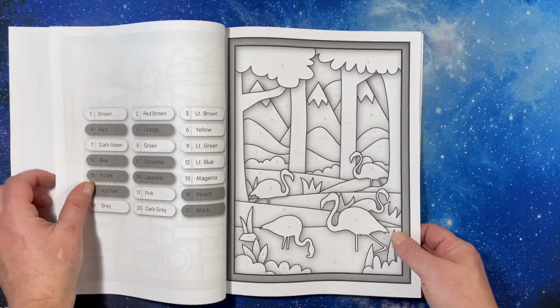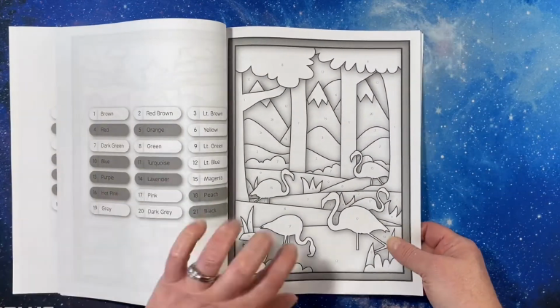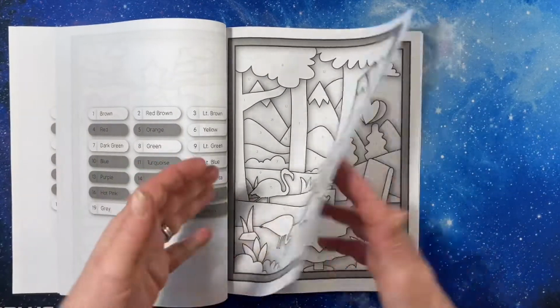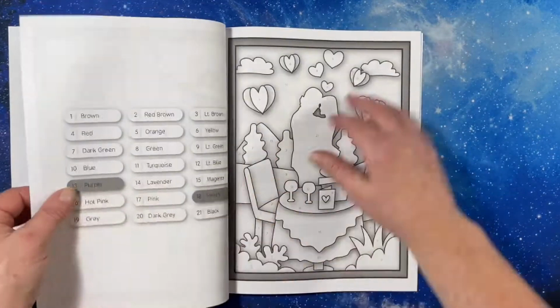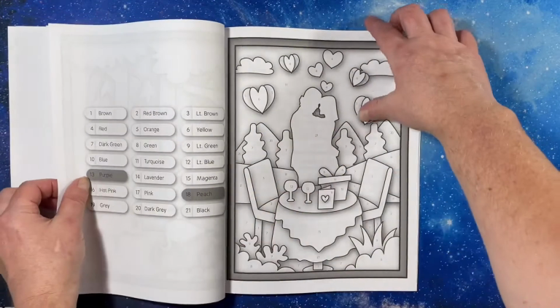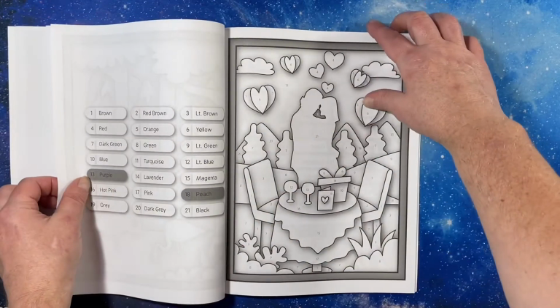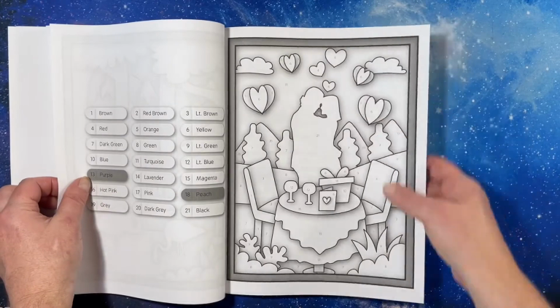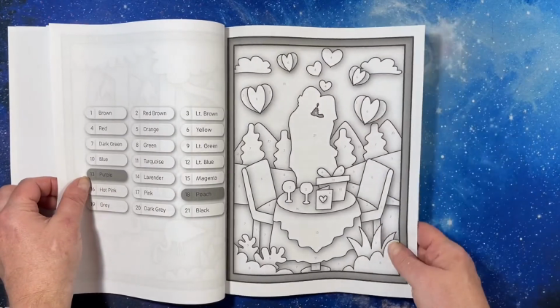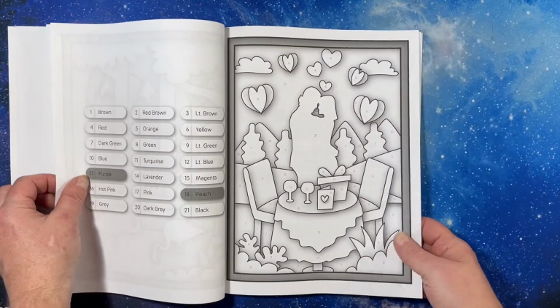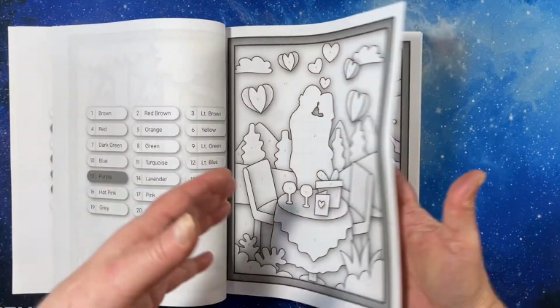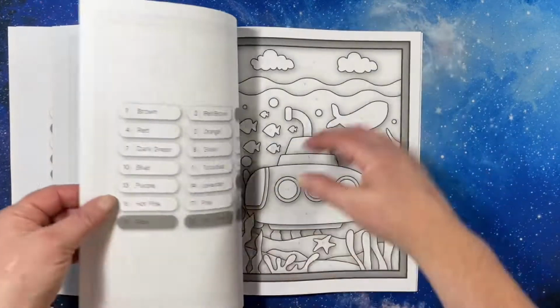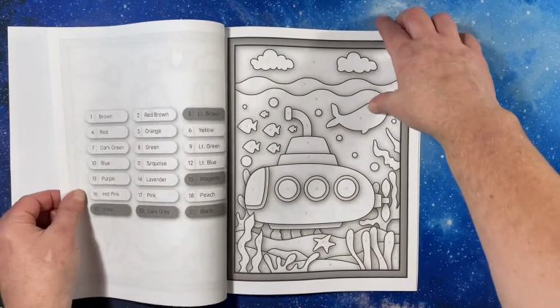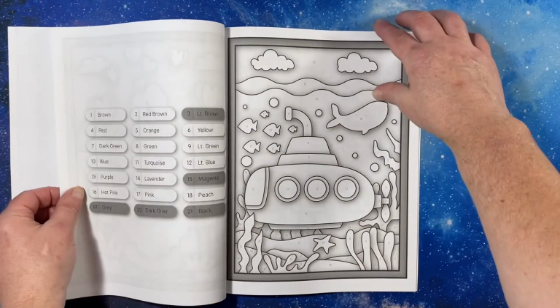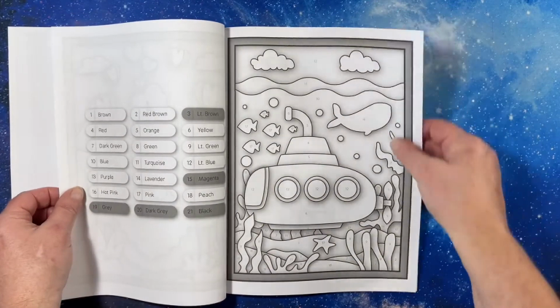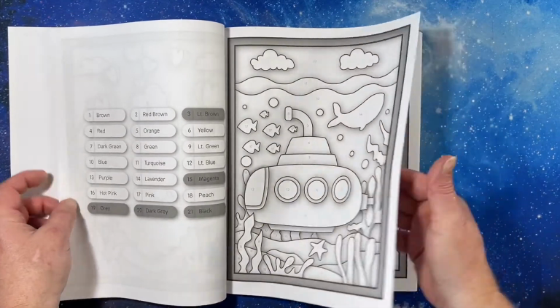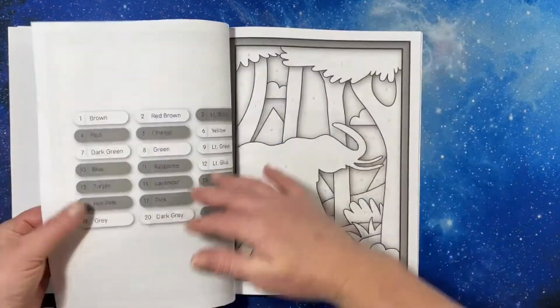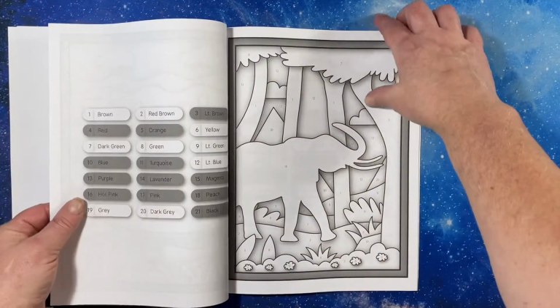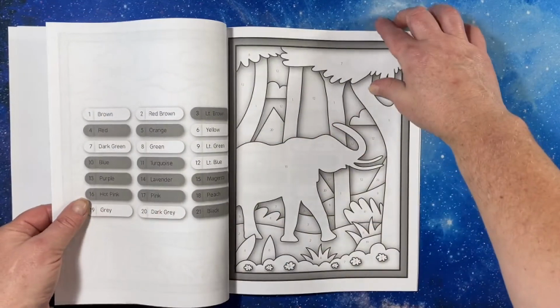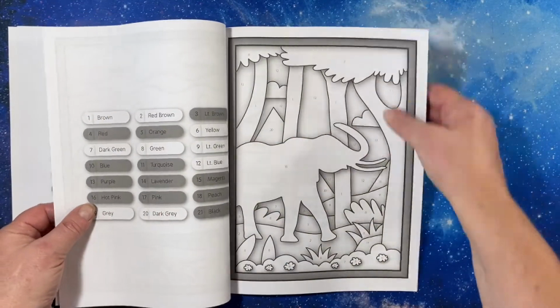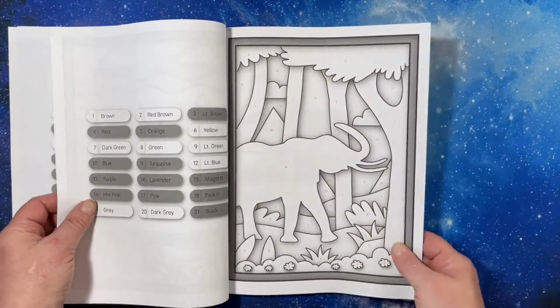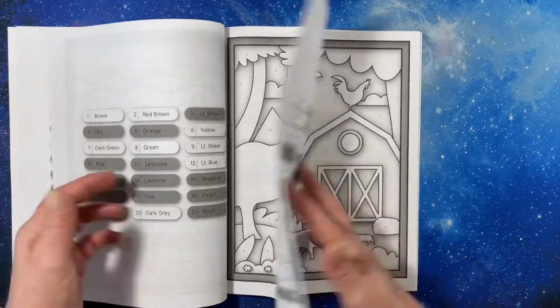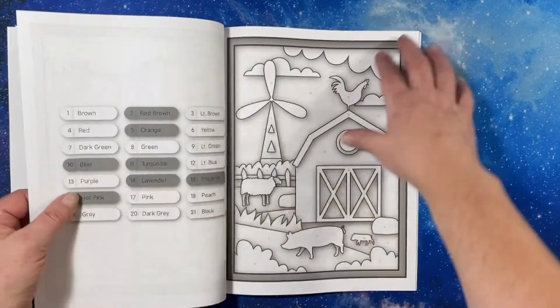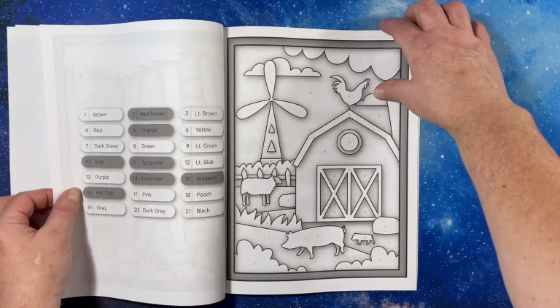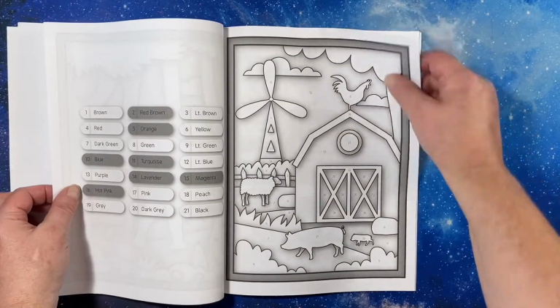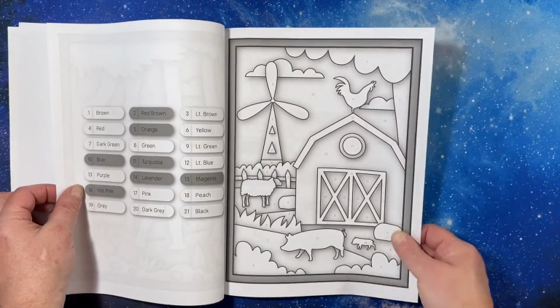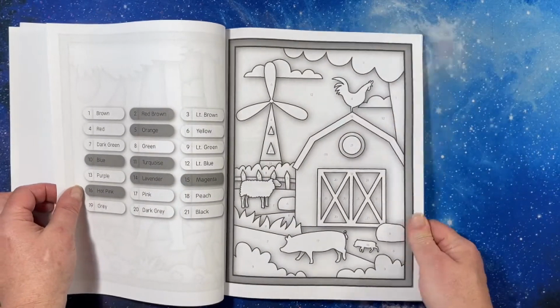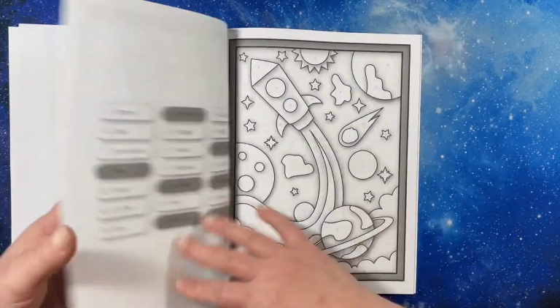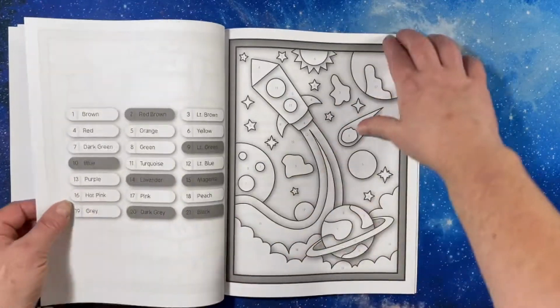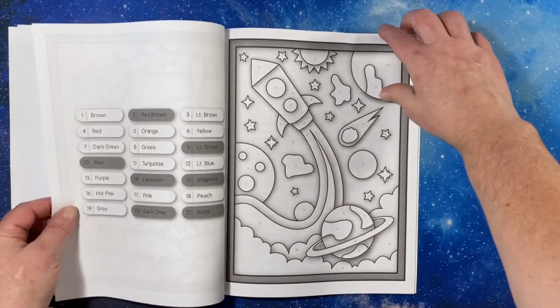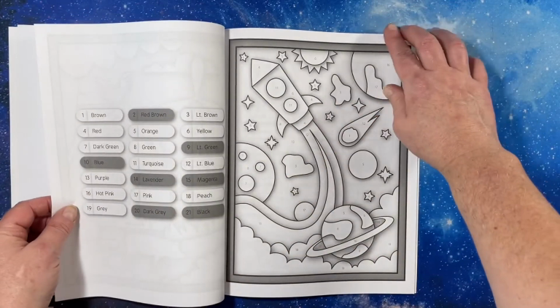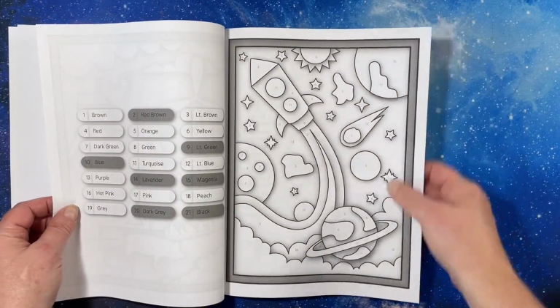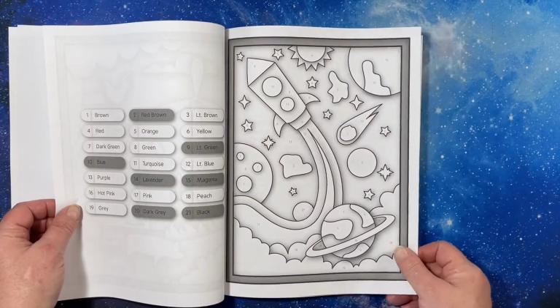There's definitely not enough flamingos in books. Oh, I love this one. Can't wait to try one.